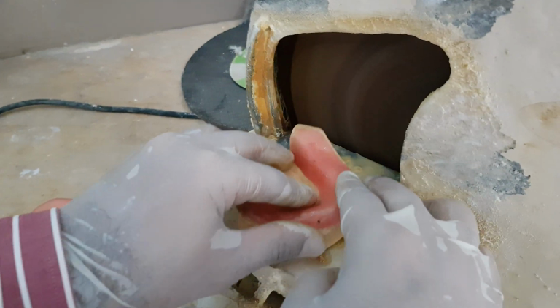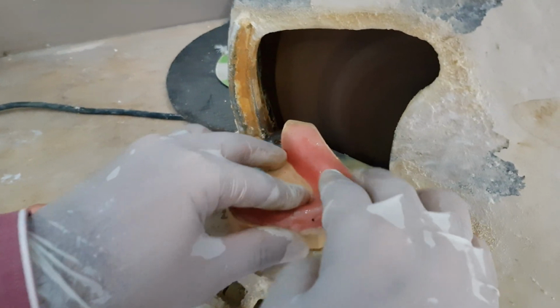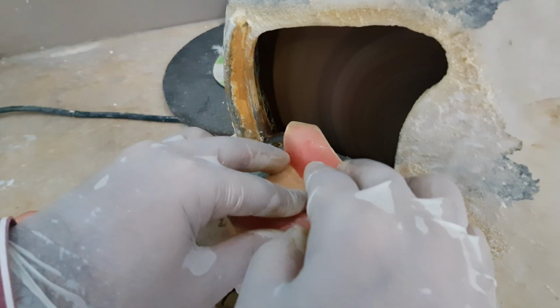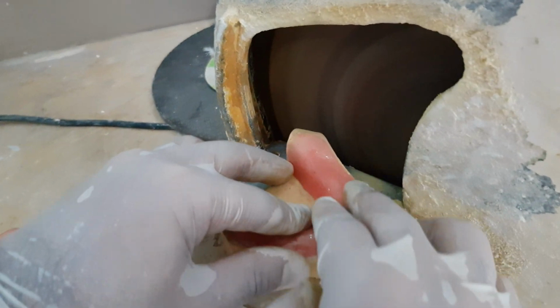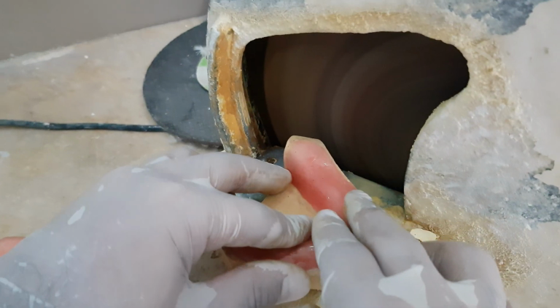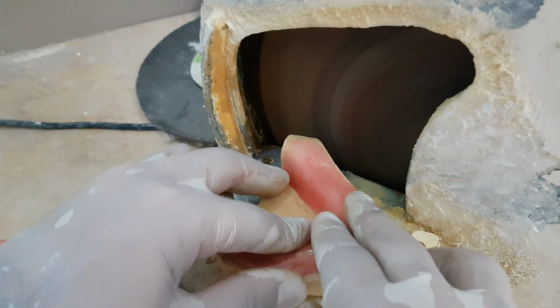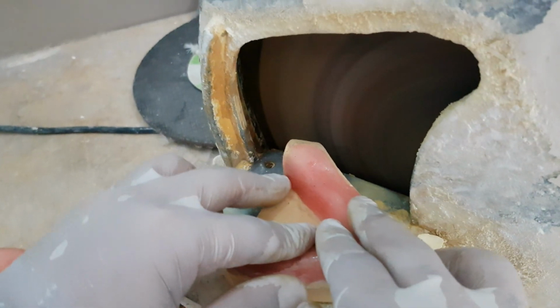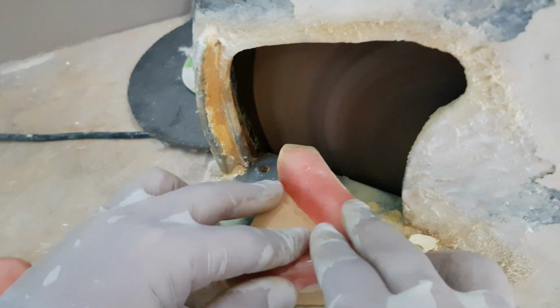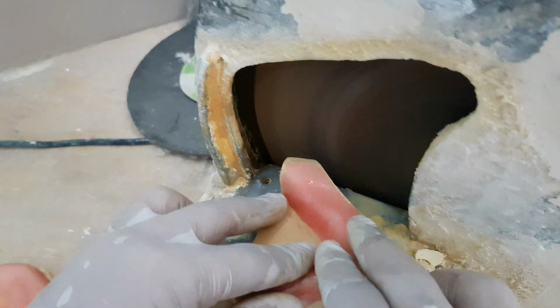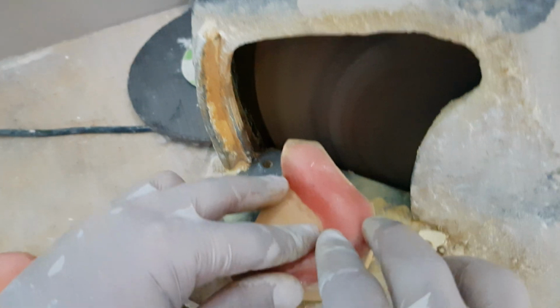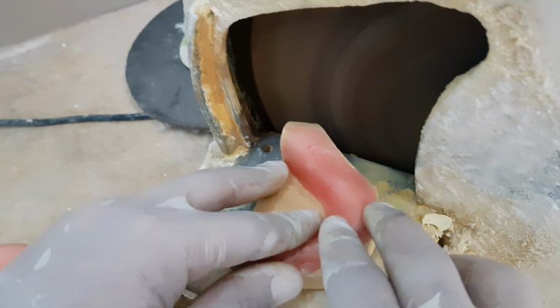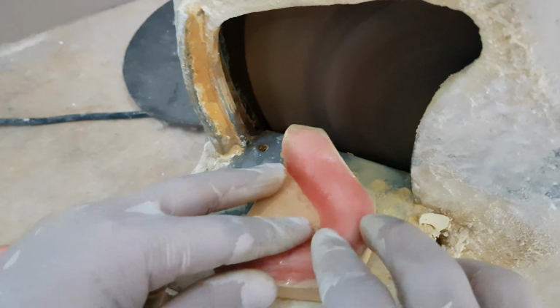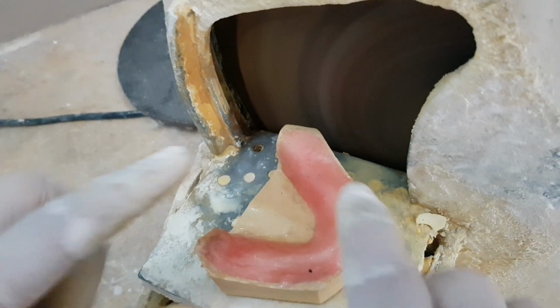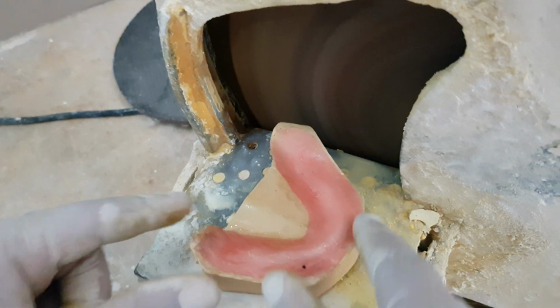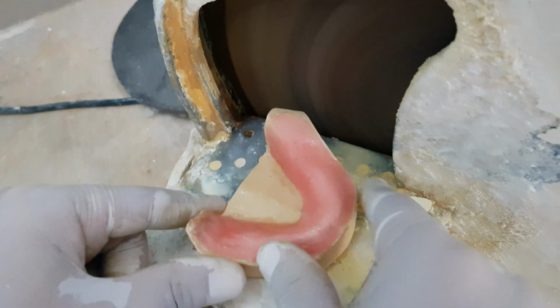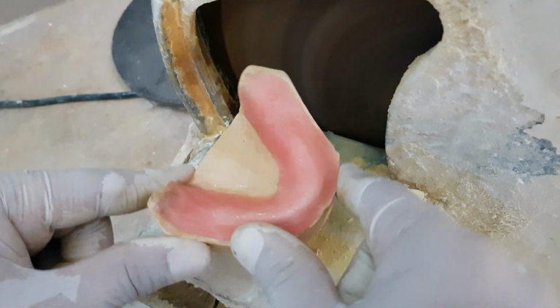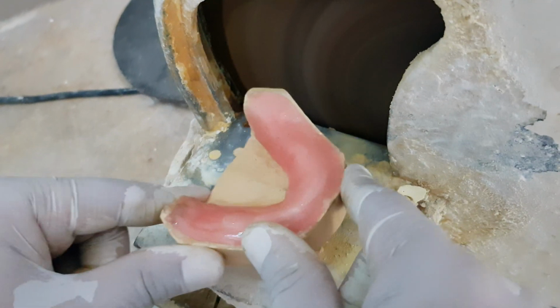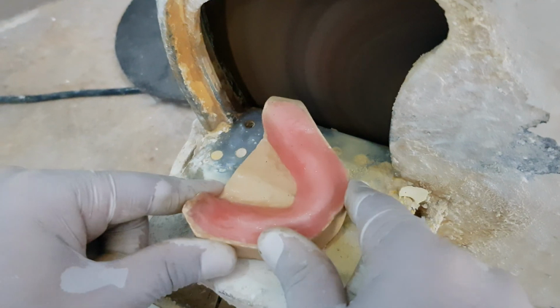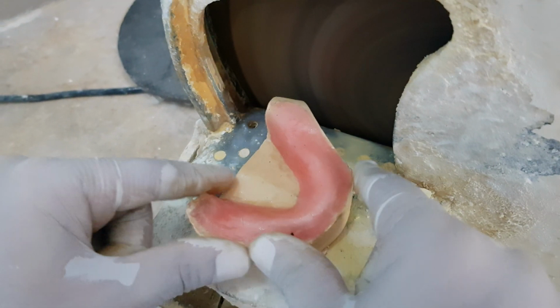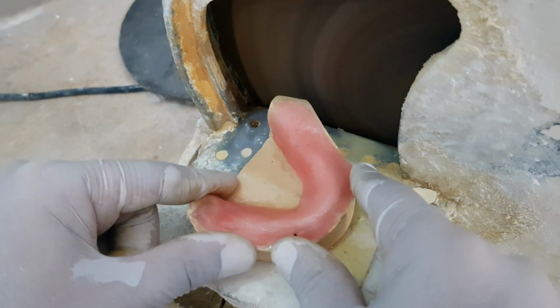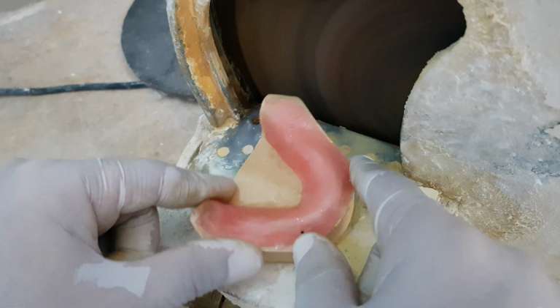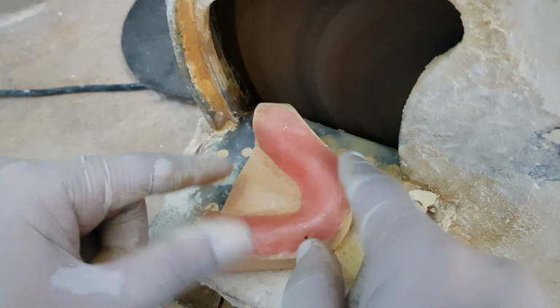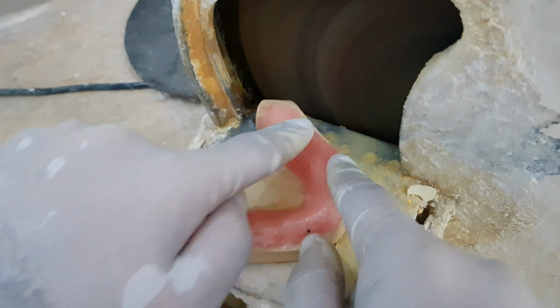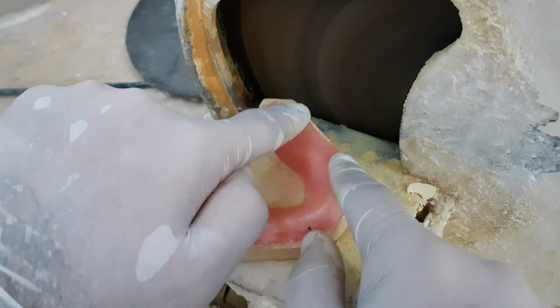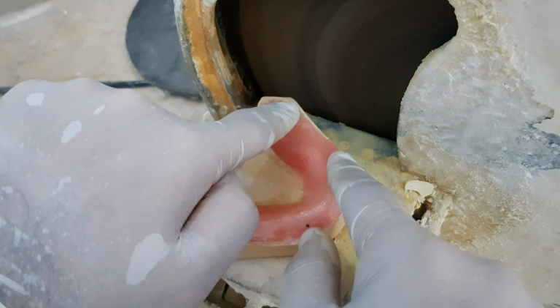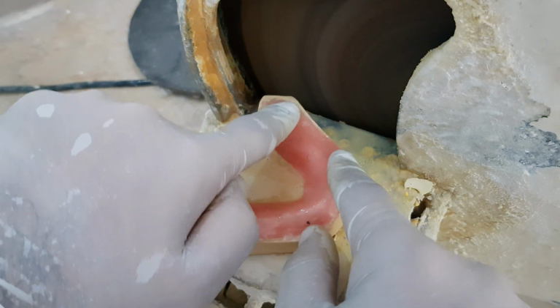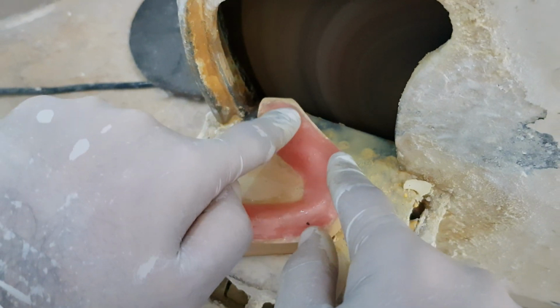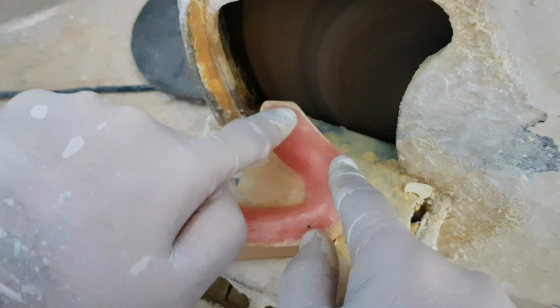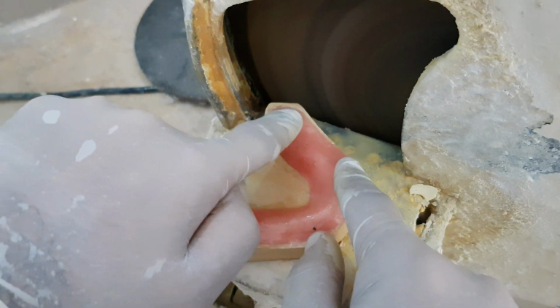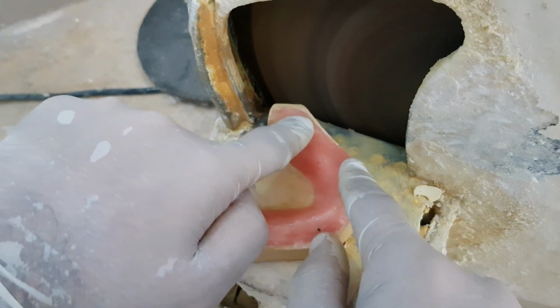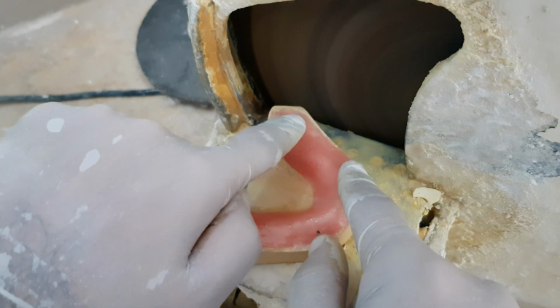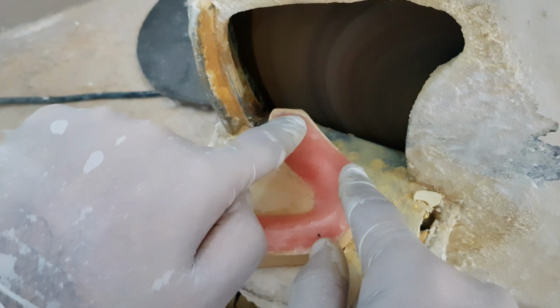Whenever you start on a trimmer, you must place both hands together, and you have to trim the wax pattern here.